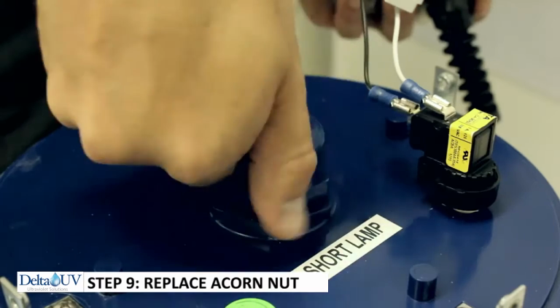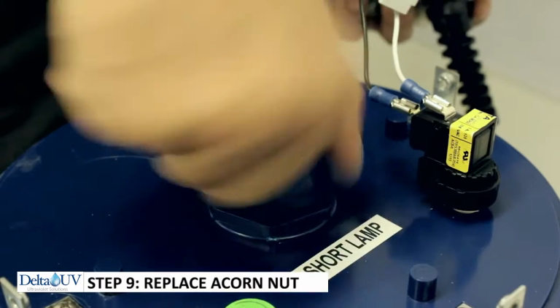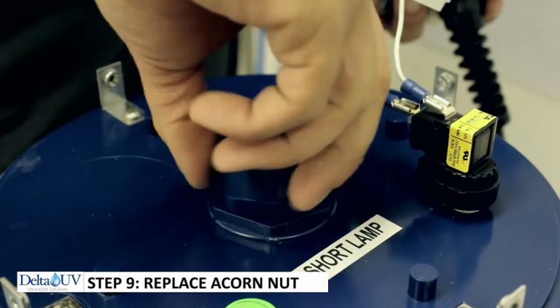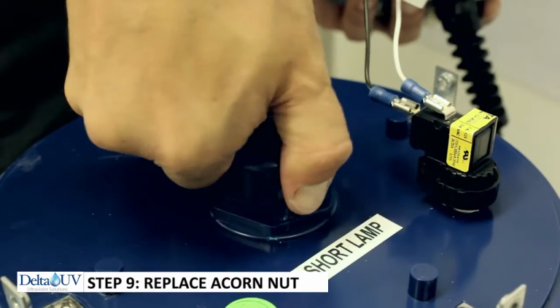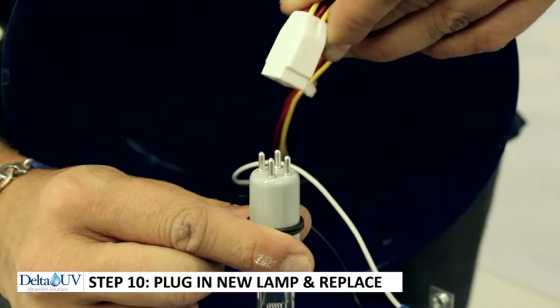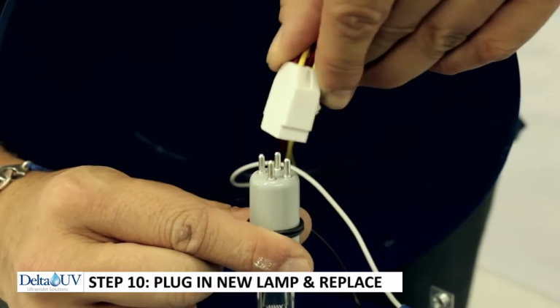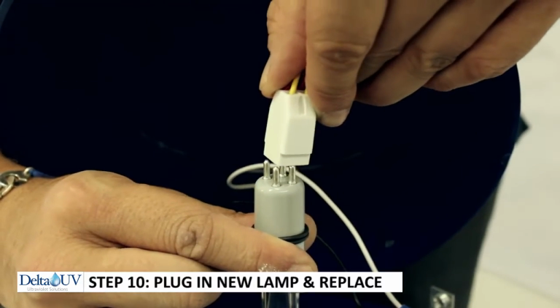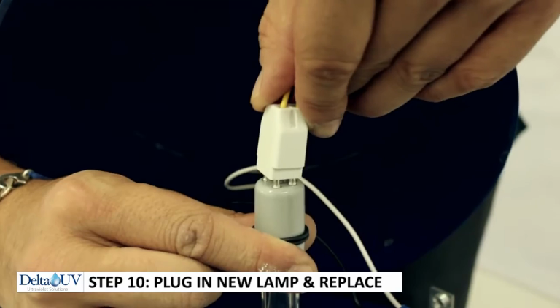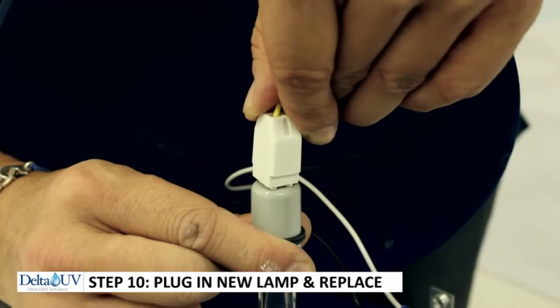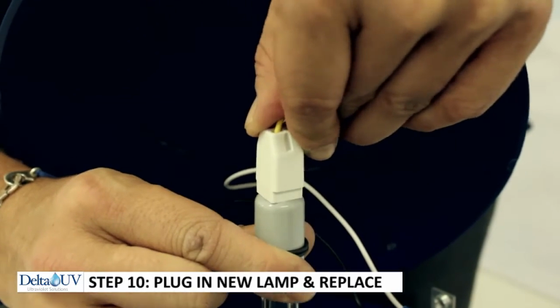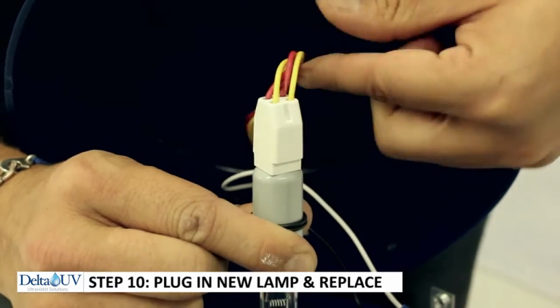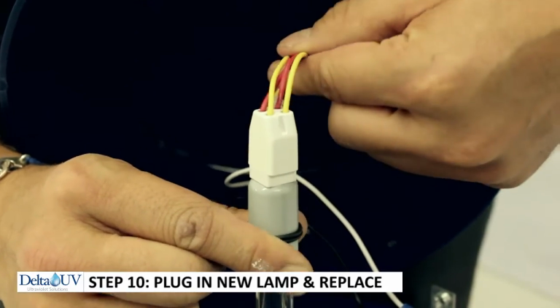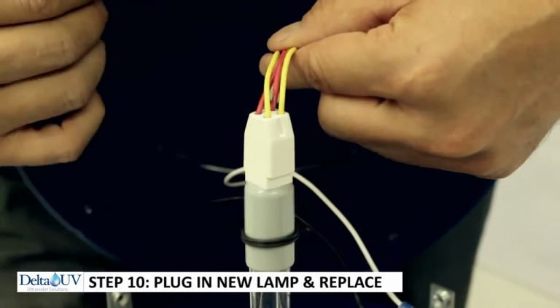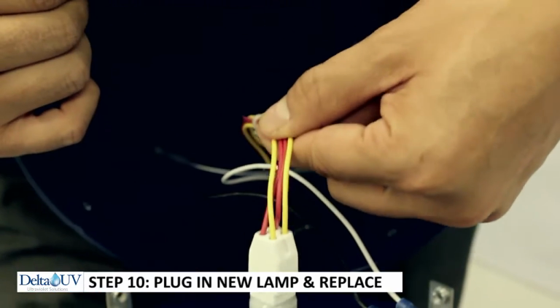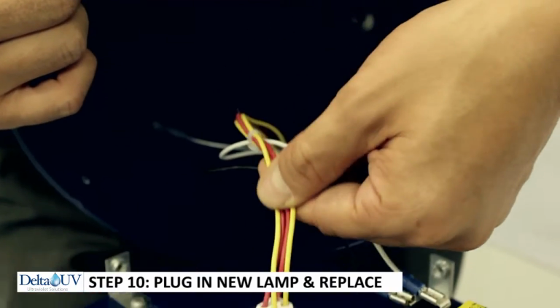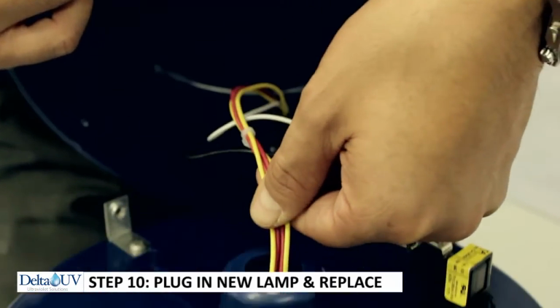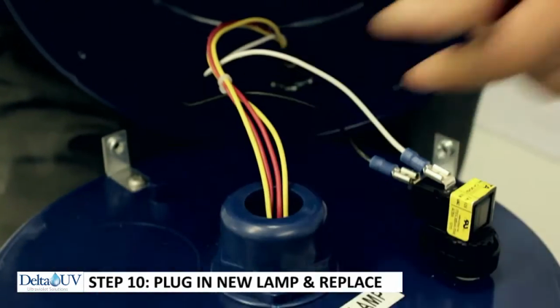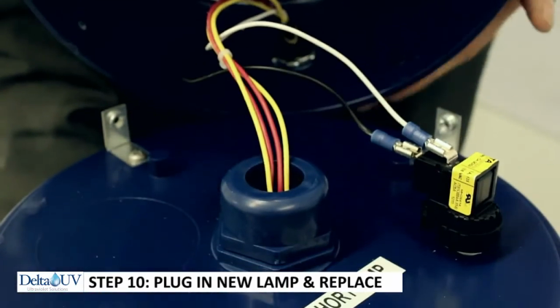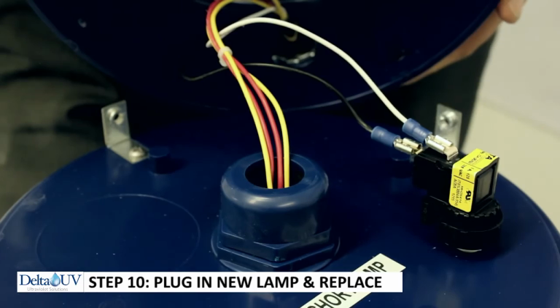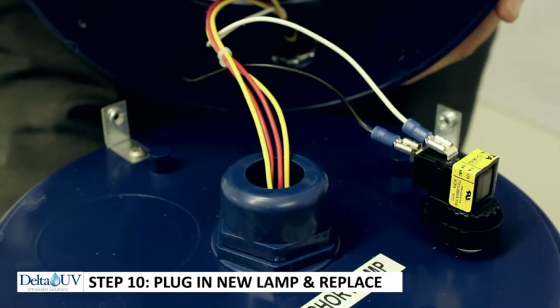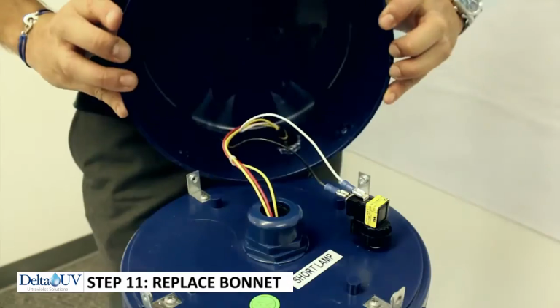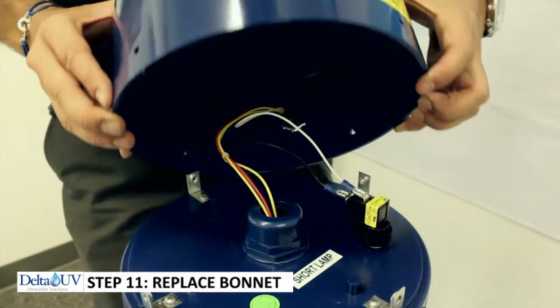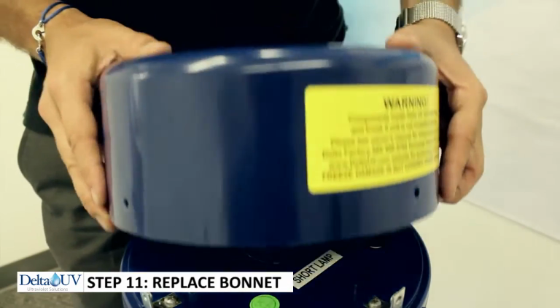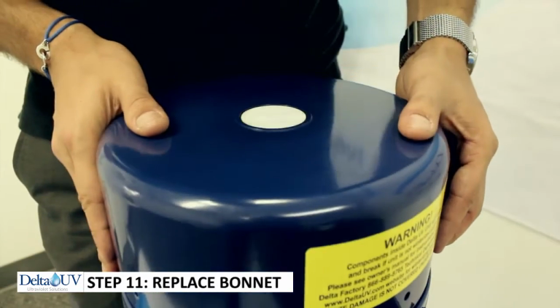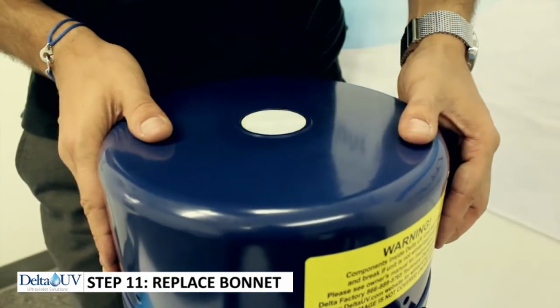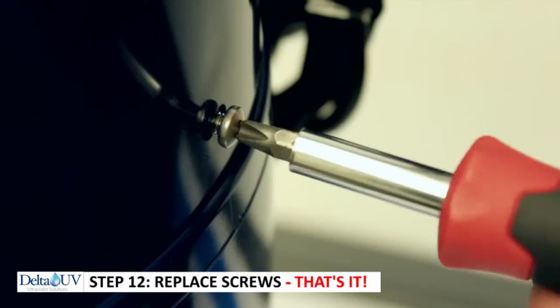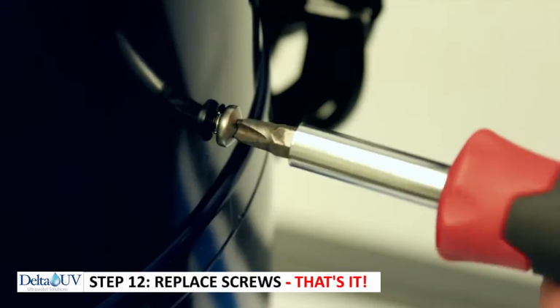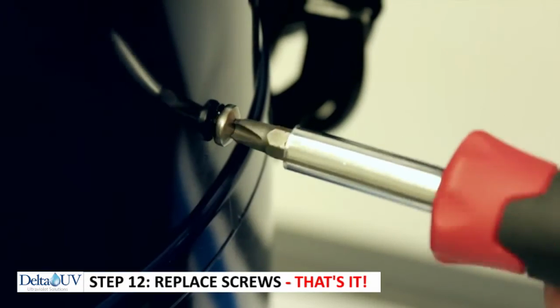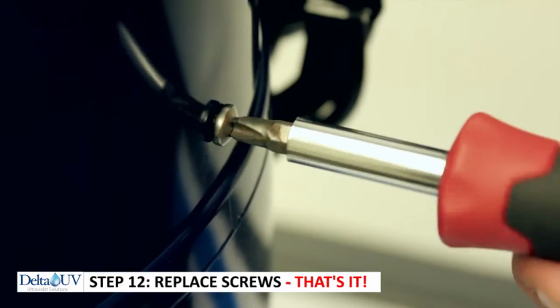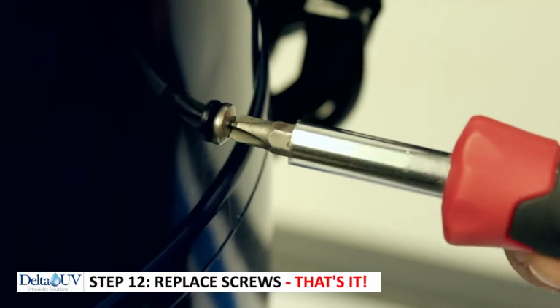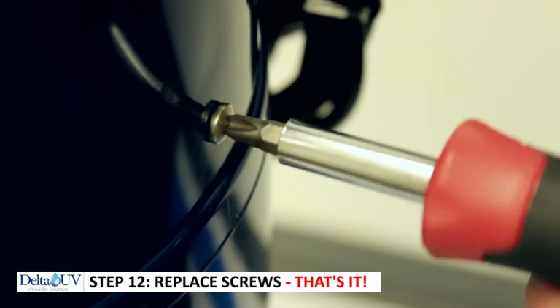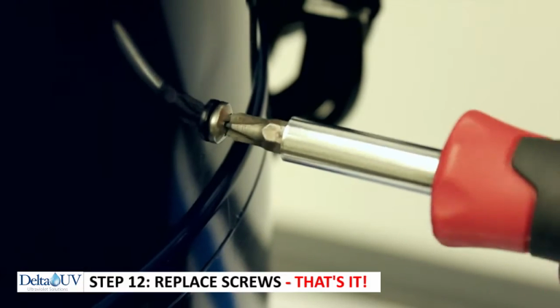Put the acorn nut back on, attach the four-pin plug to the lamp, and then let it slowly and gently go down to the bottom. Put the screws back in the bonnet and you're good to go.